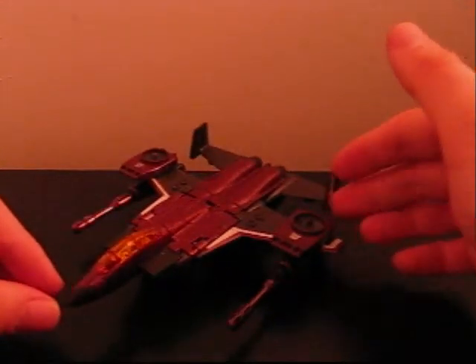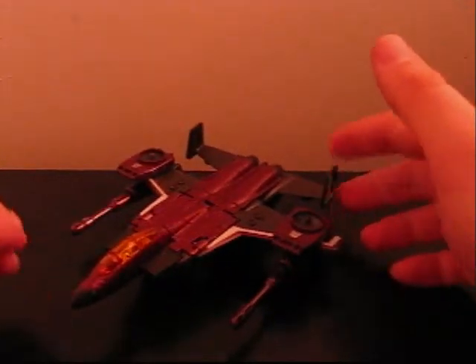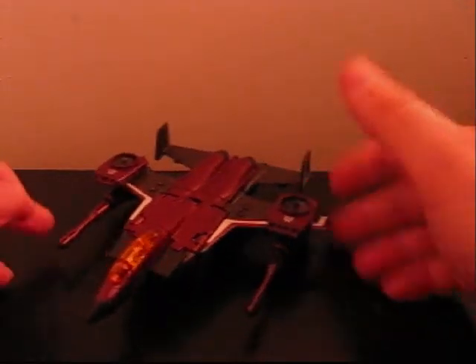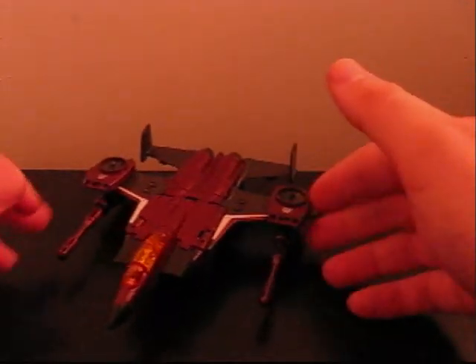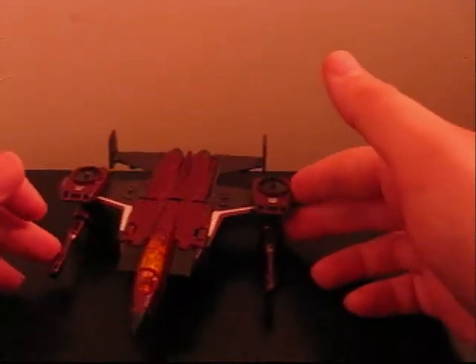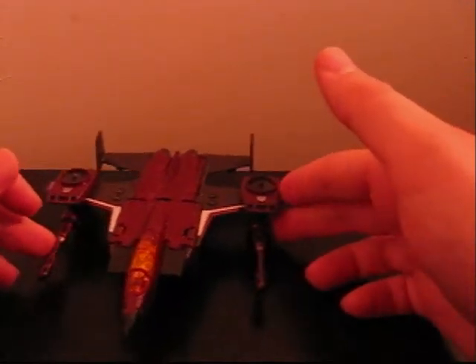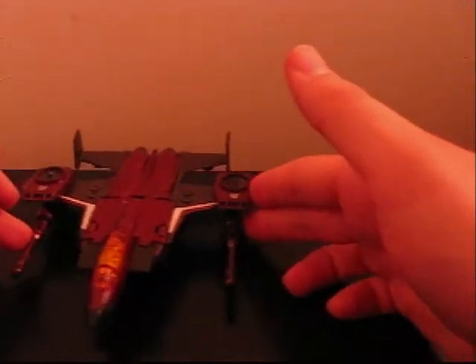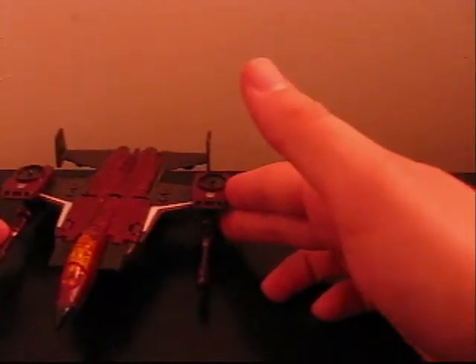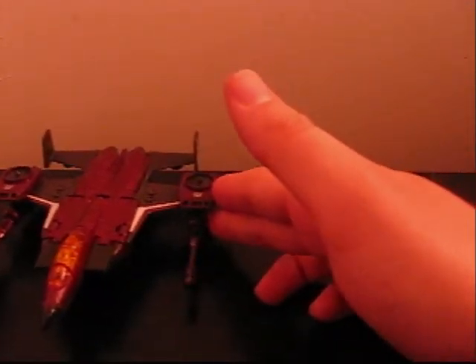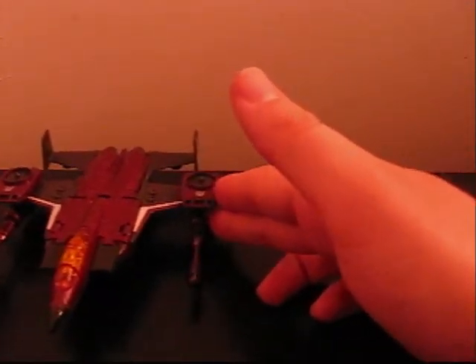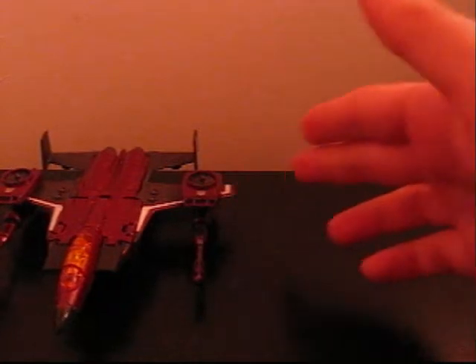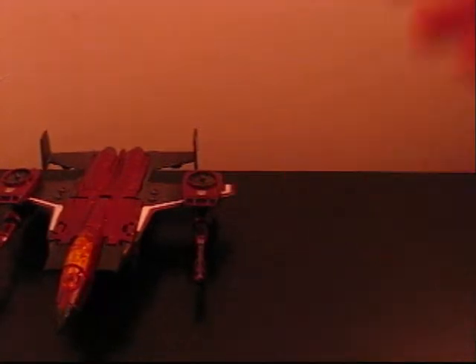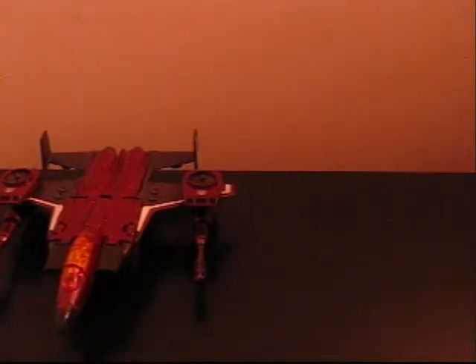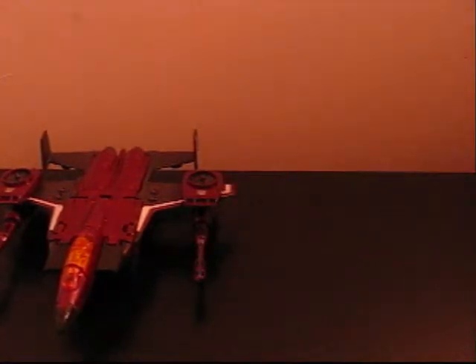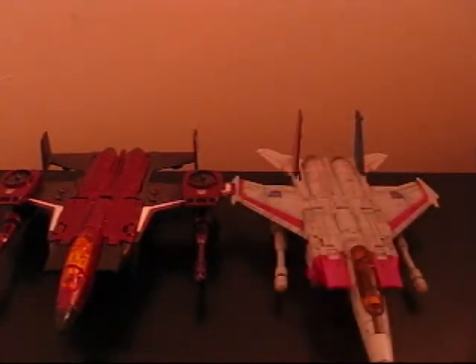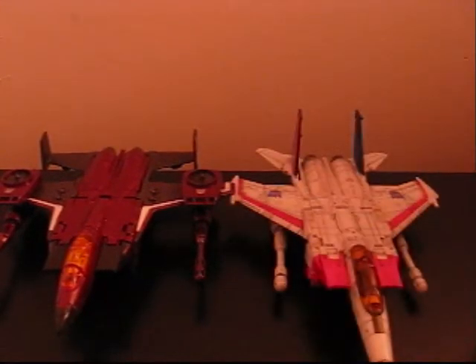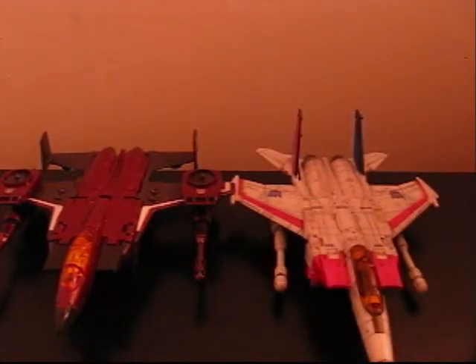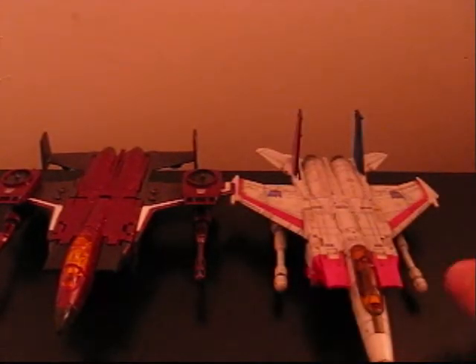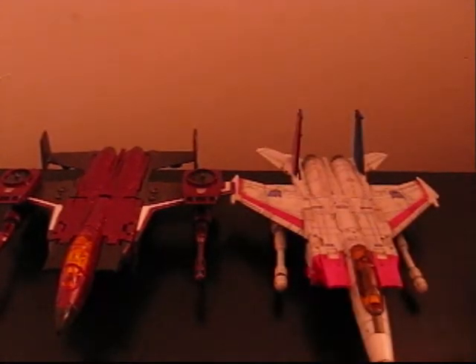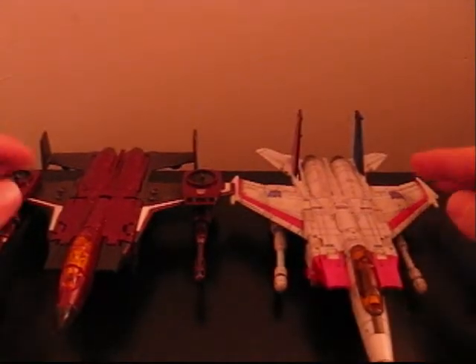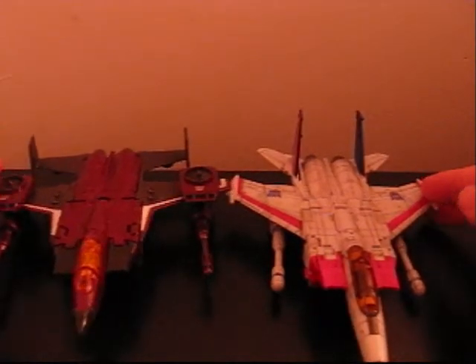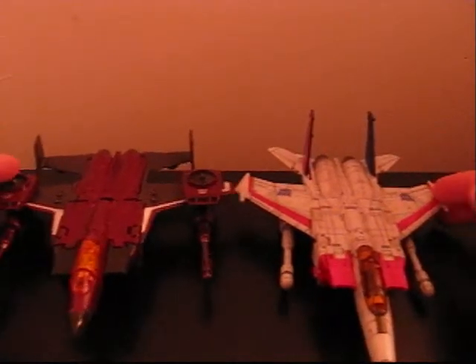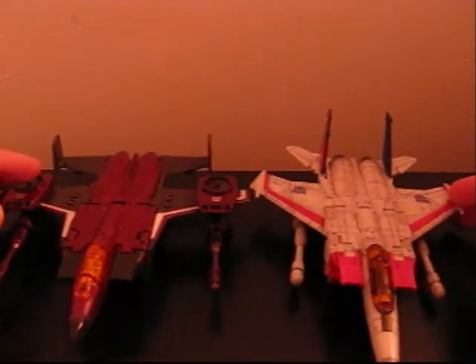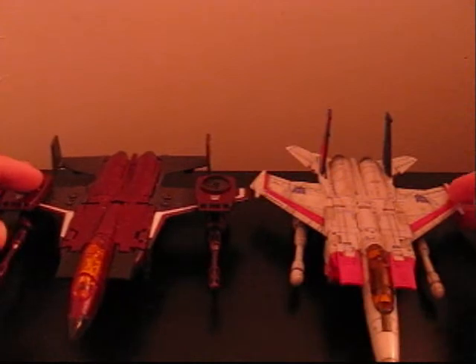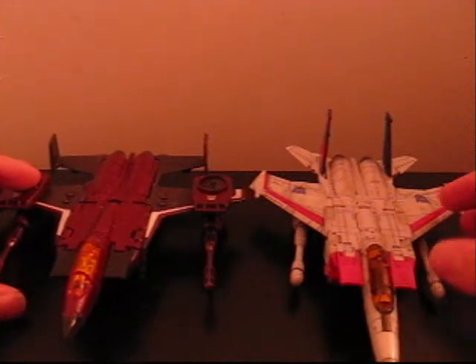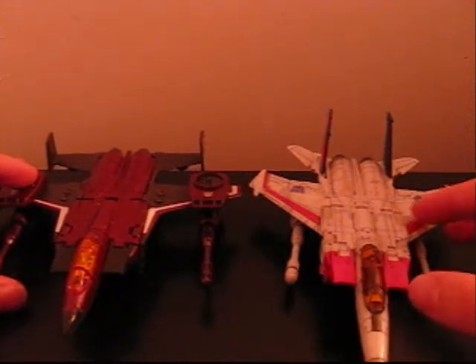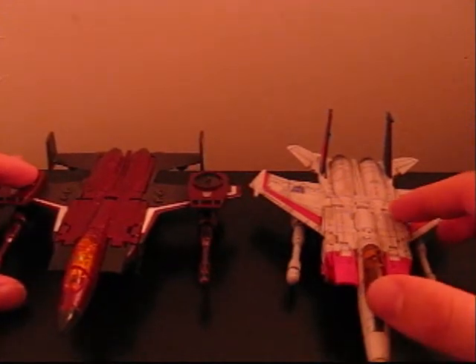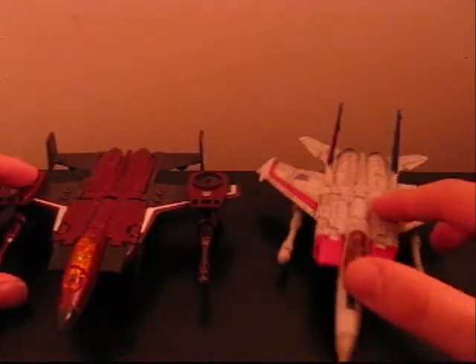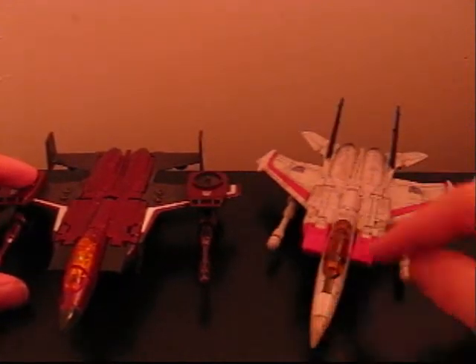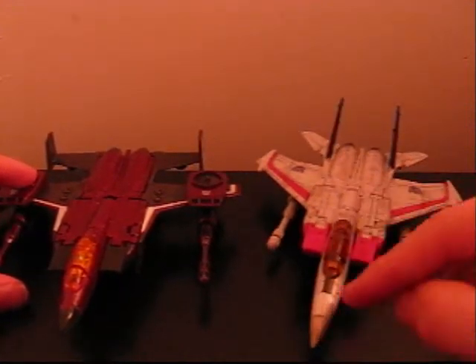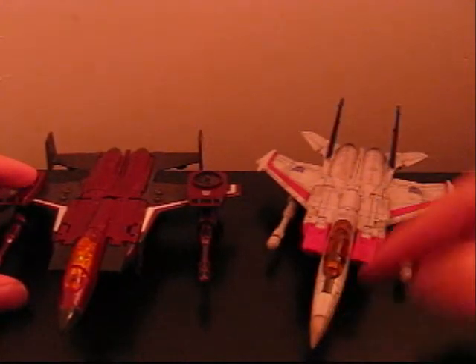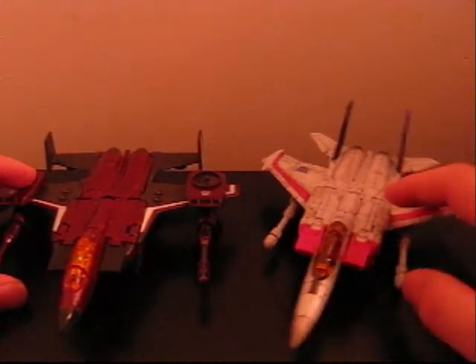So, yeah, there he is. Now I'm going to compare him next to Starscream here for just a second. You can see the main differences — obviously, like I said, the wings, the fins. The guns are still the same, although he's got a longer nose.